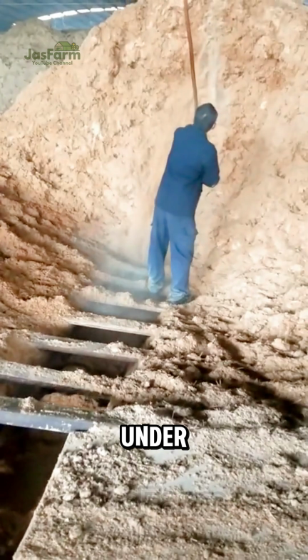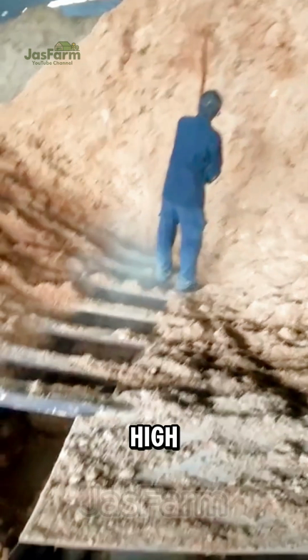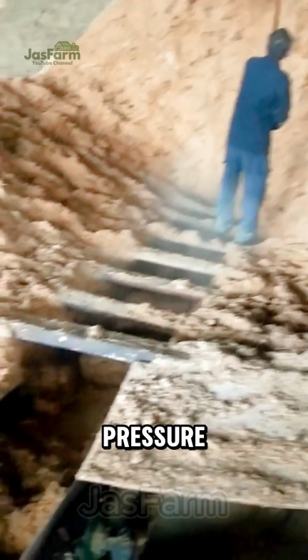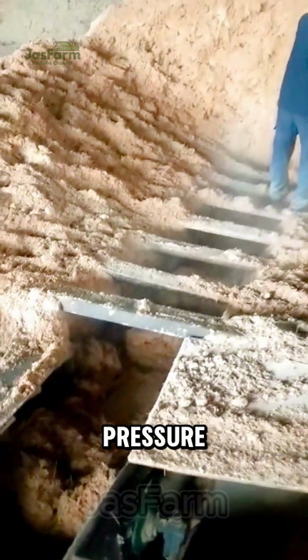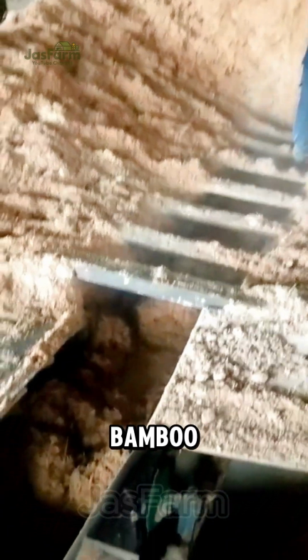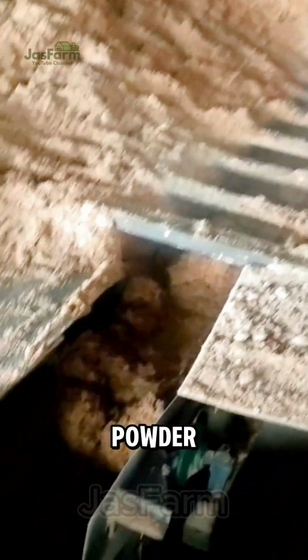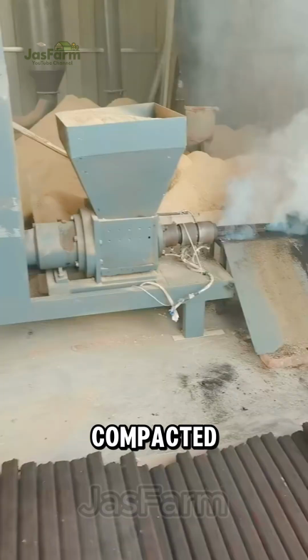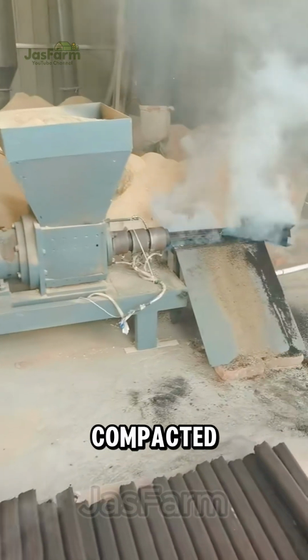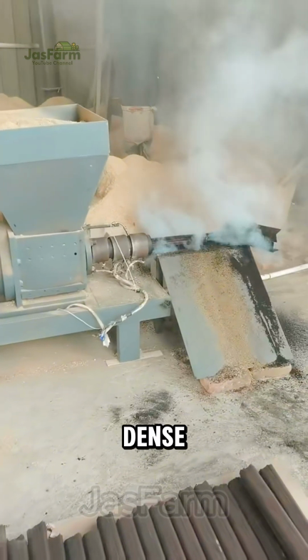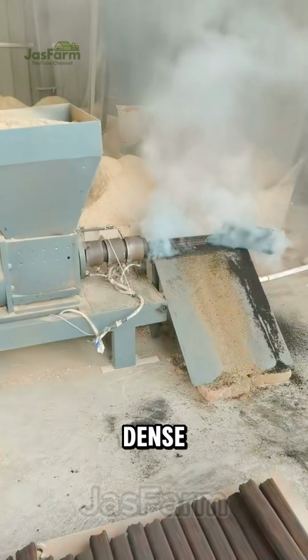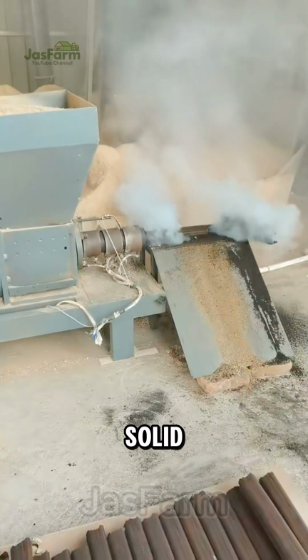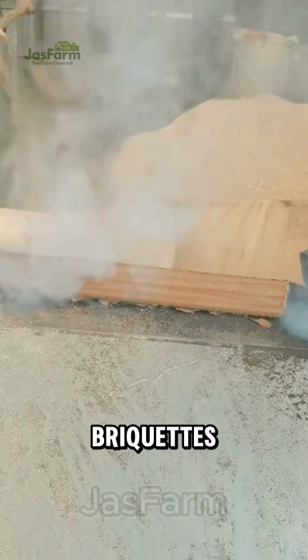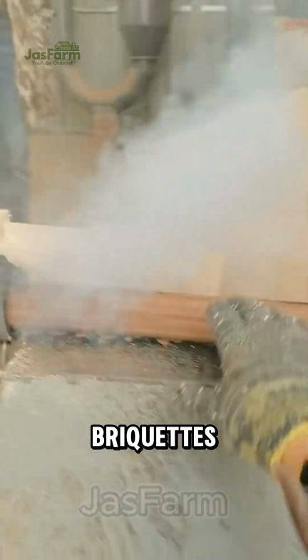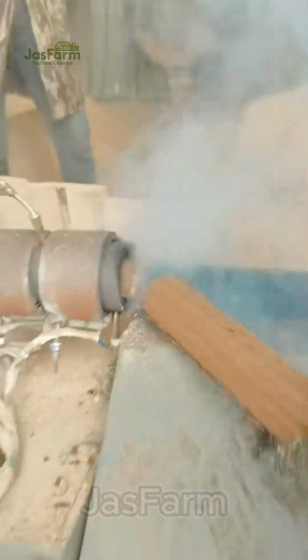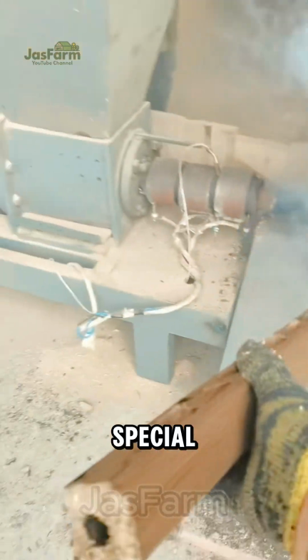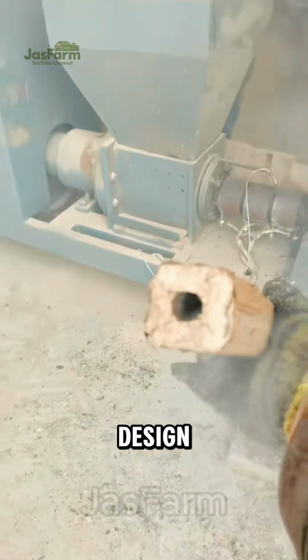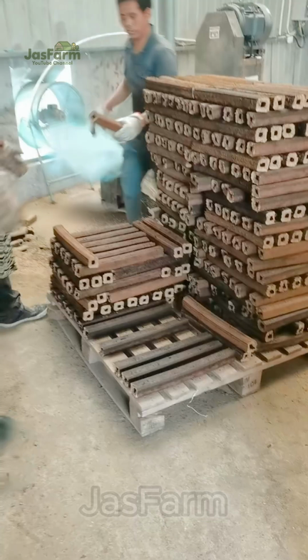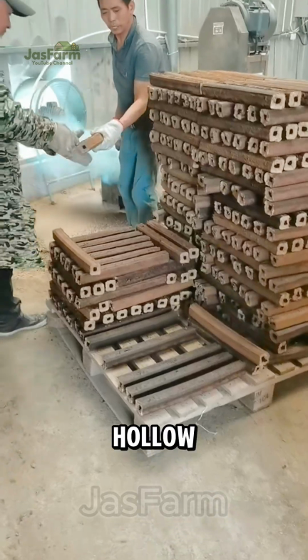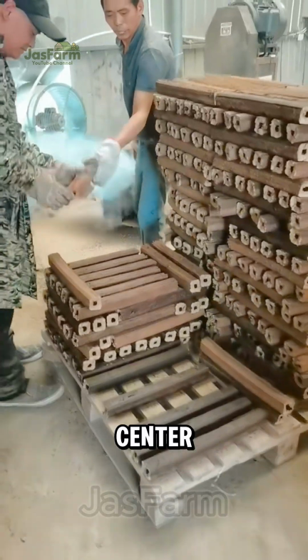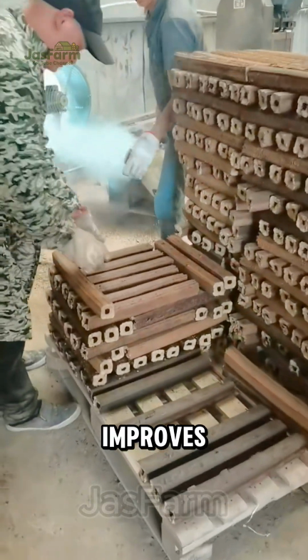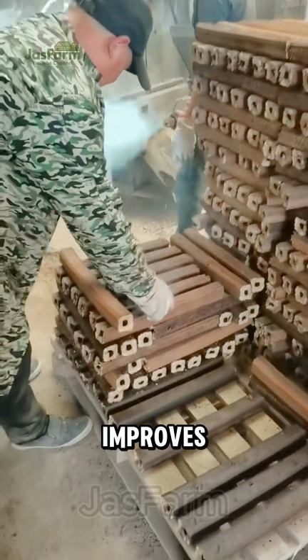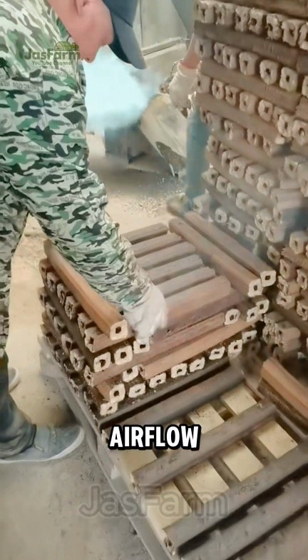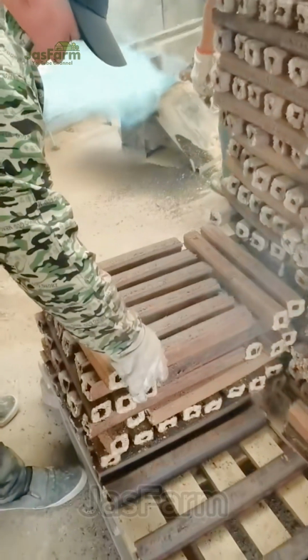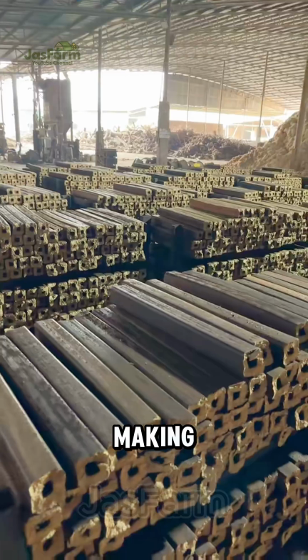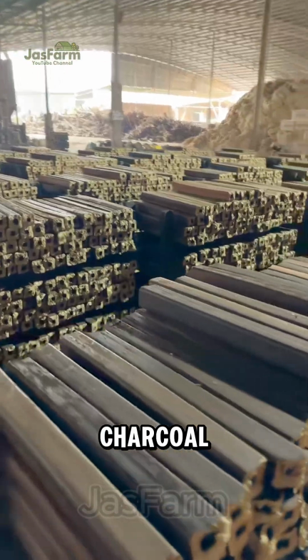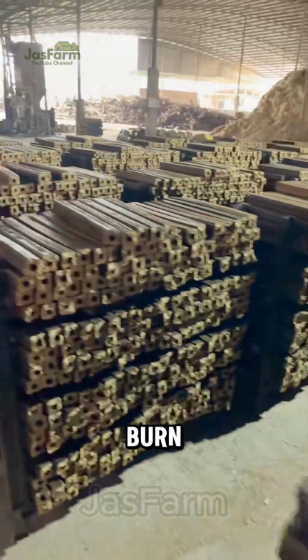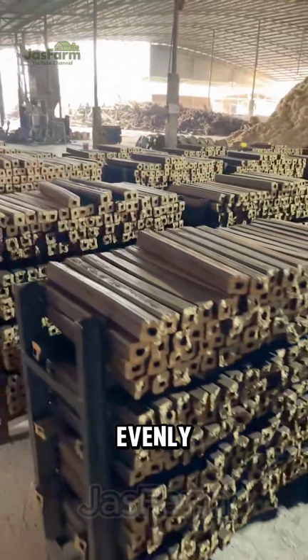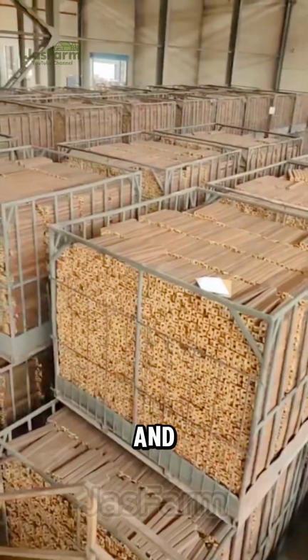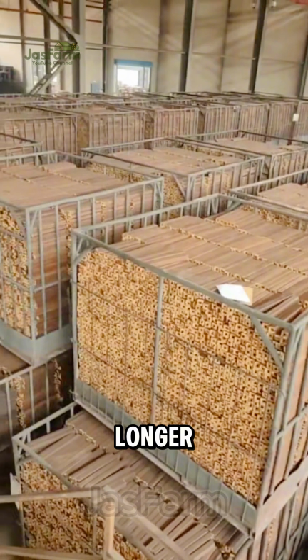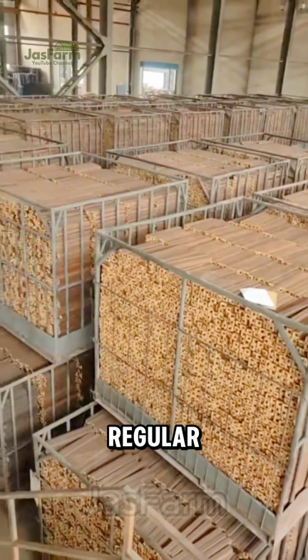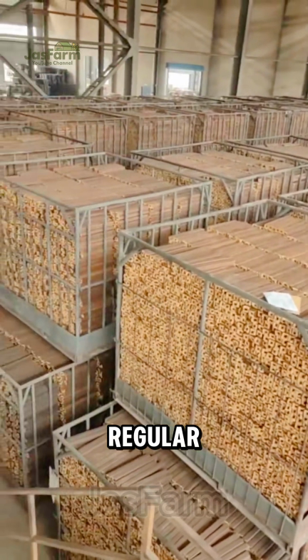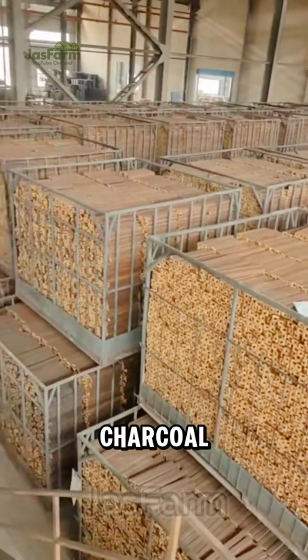Under high pressure, bamboo powder is compacted into dense, solid briquettes. The special design features a hollow center that improves airflow, making the charcoal burn evenly and longer than regular wood charcoal.